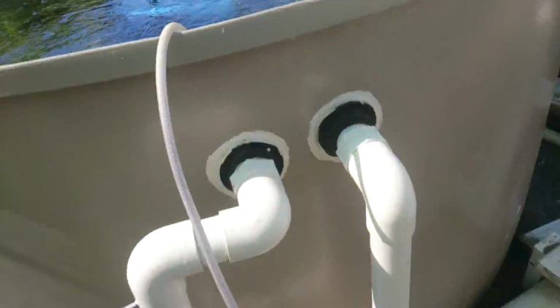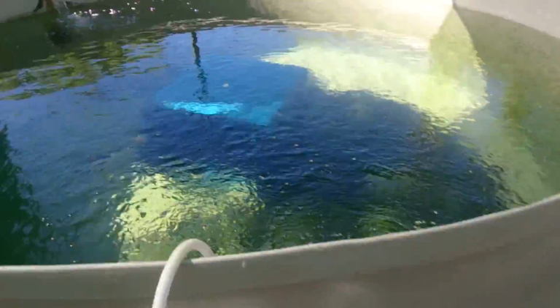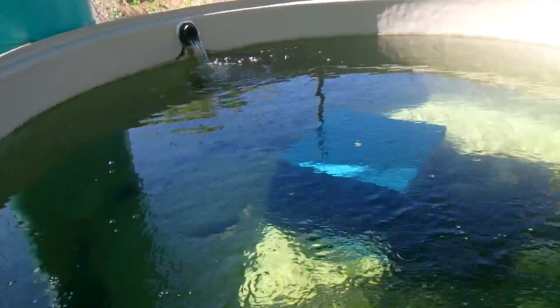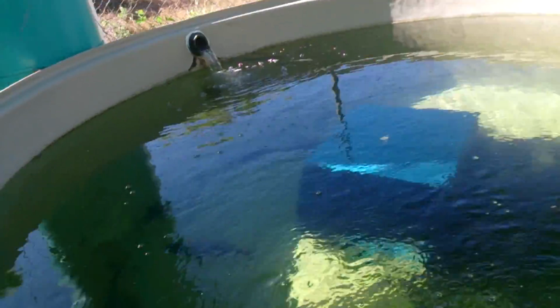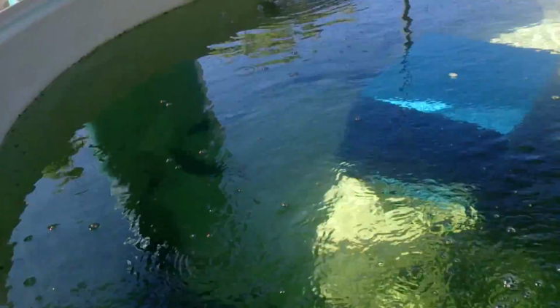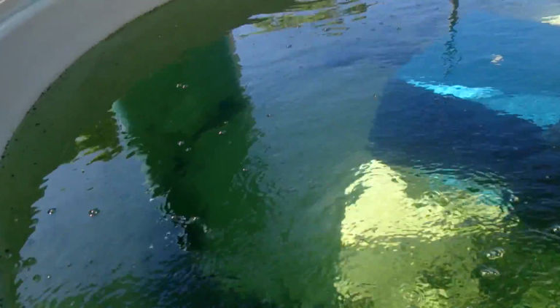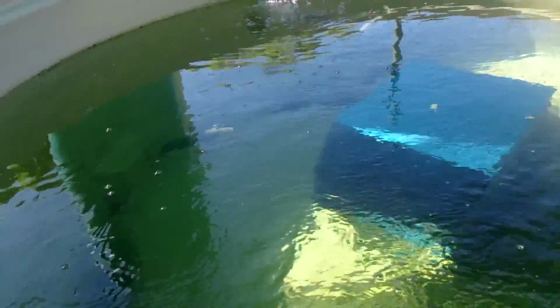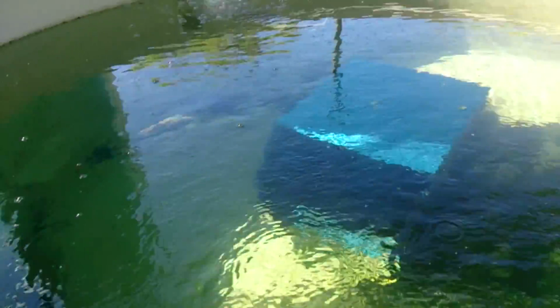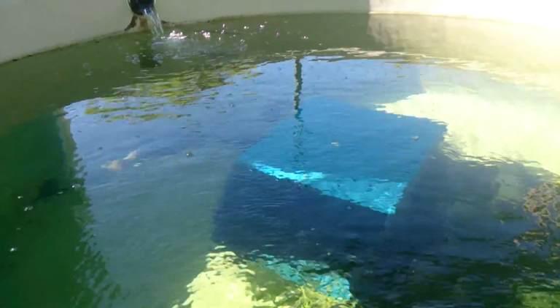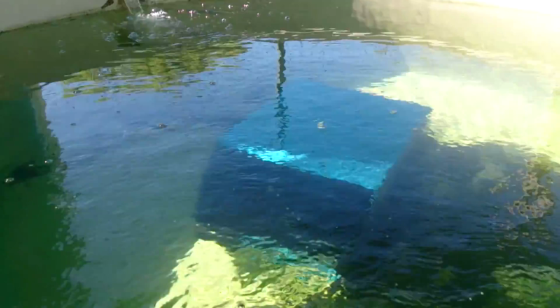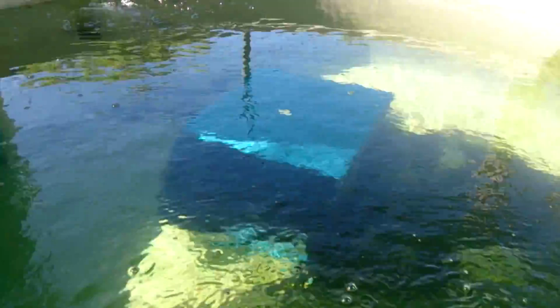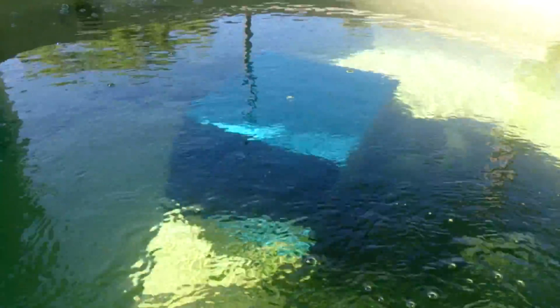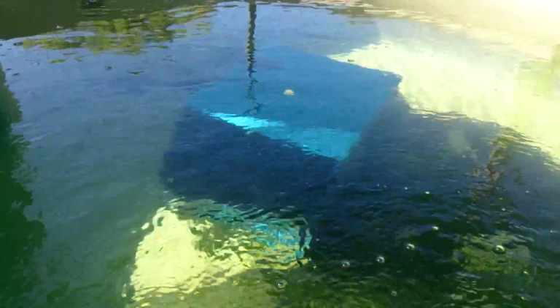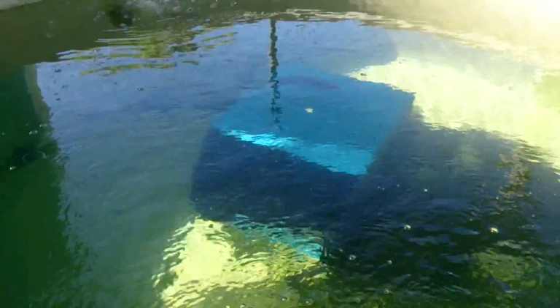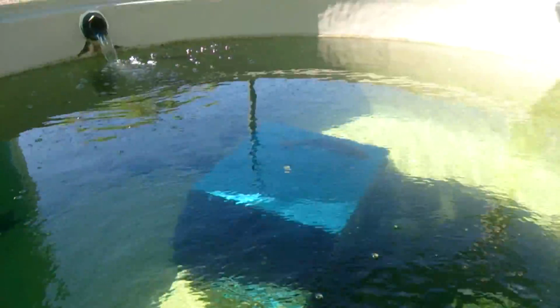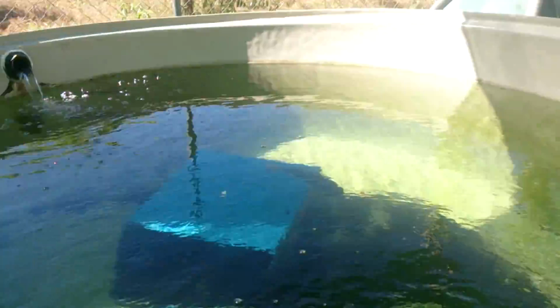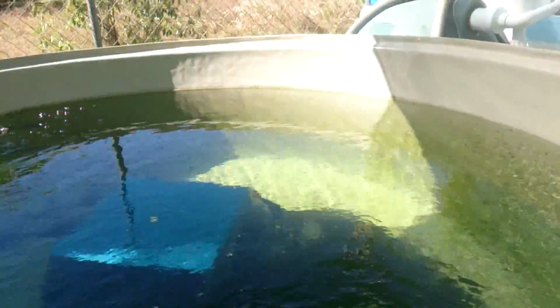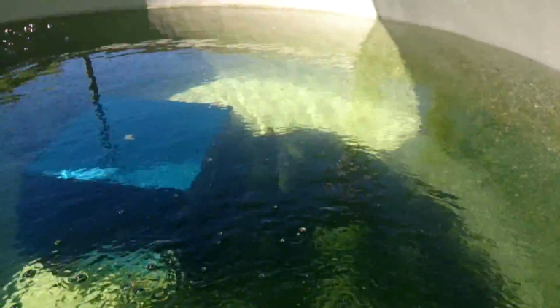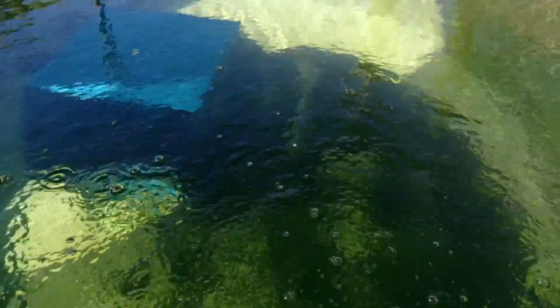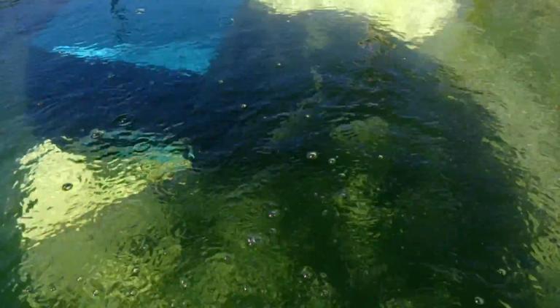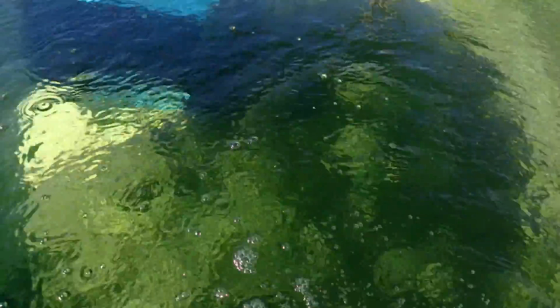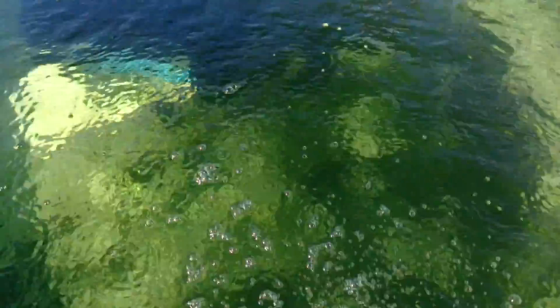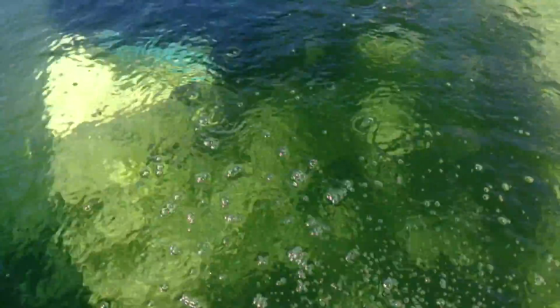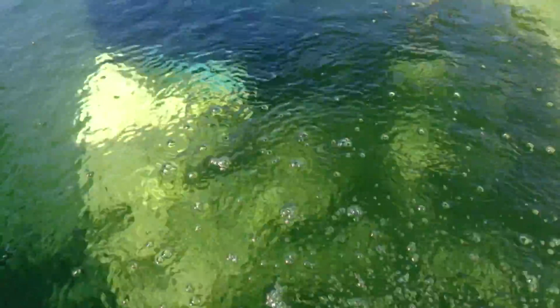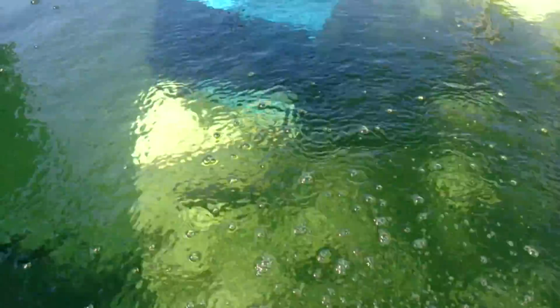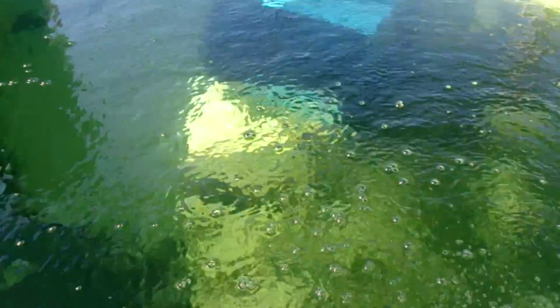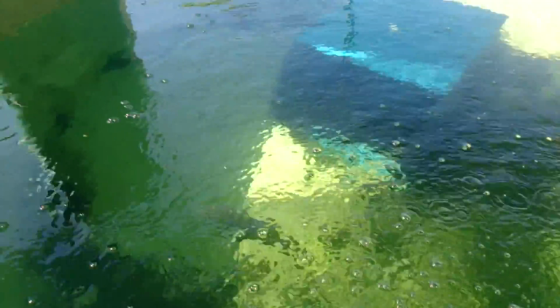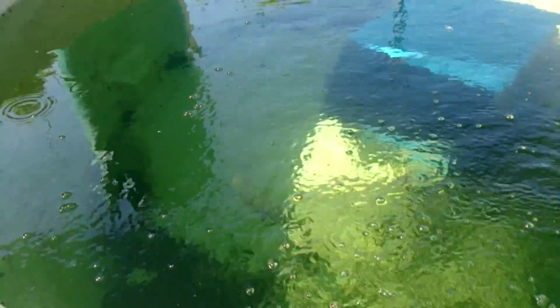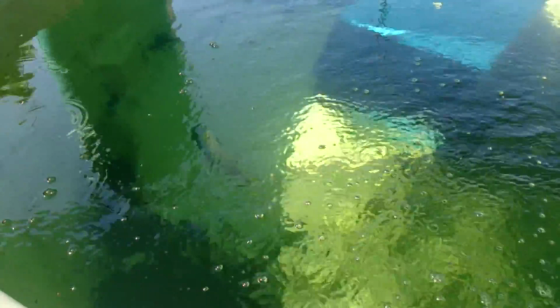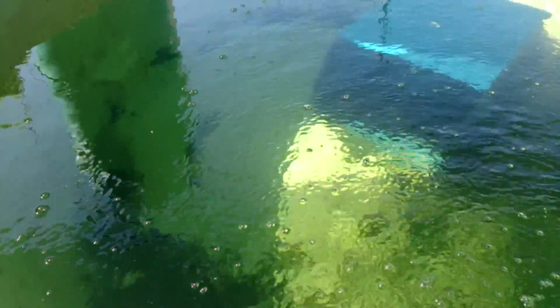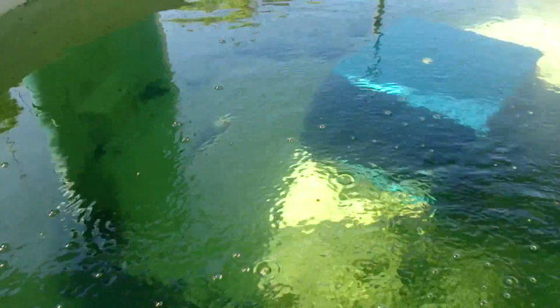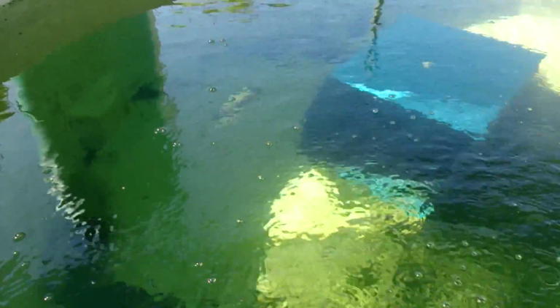This one over here has got some massive jungle perch and some archerfish. Obviously very hard to view.